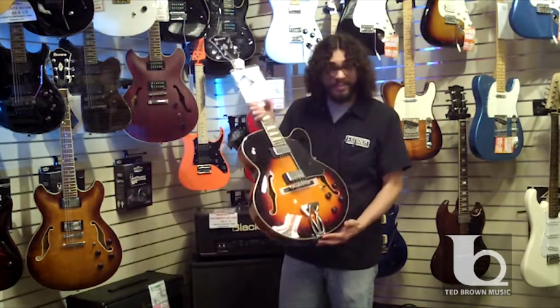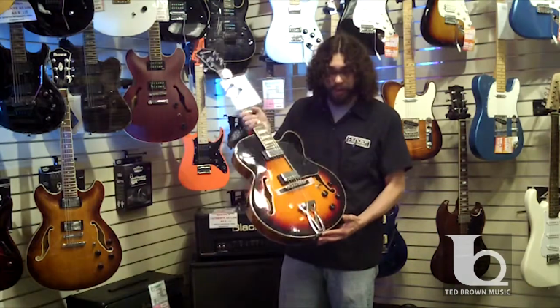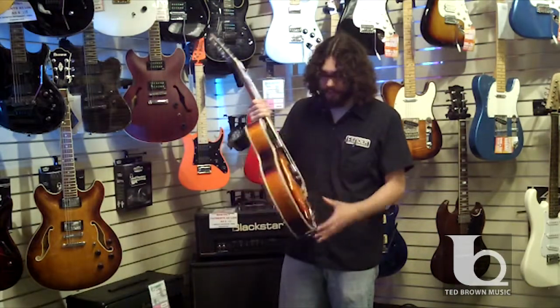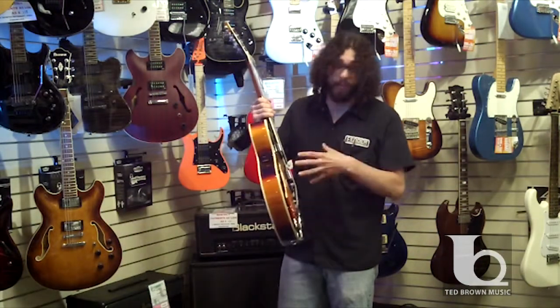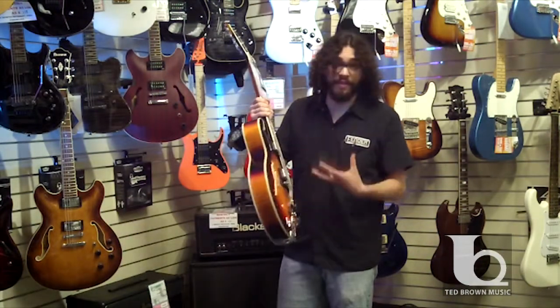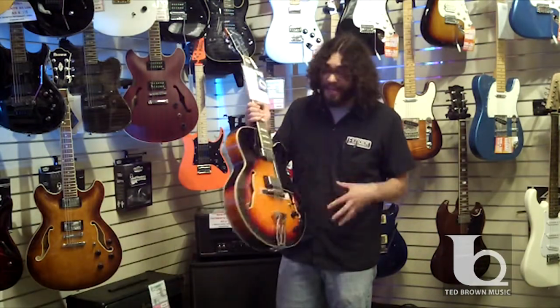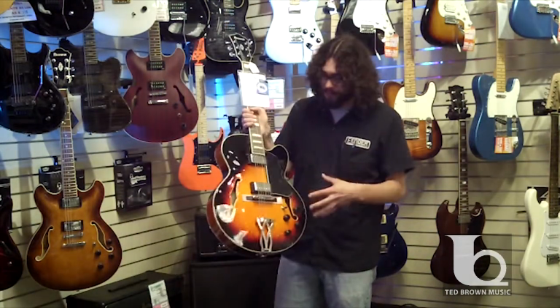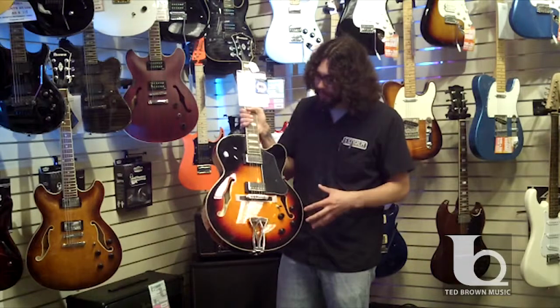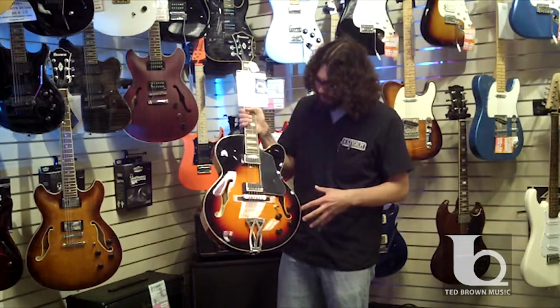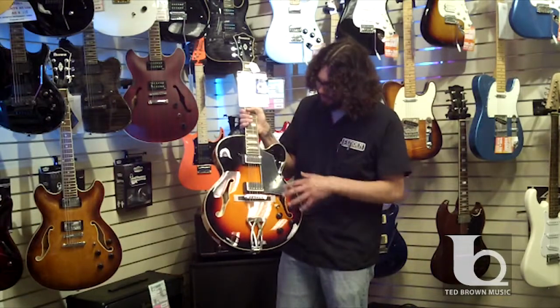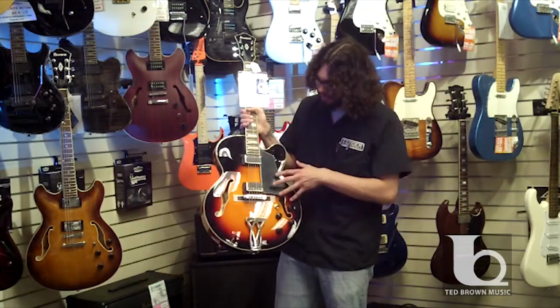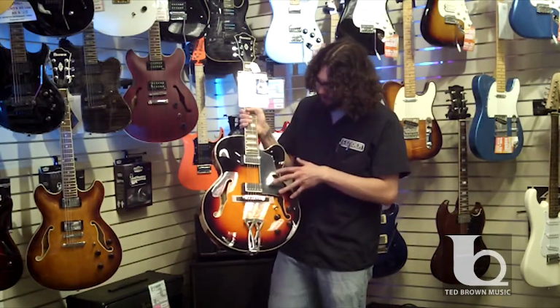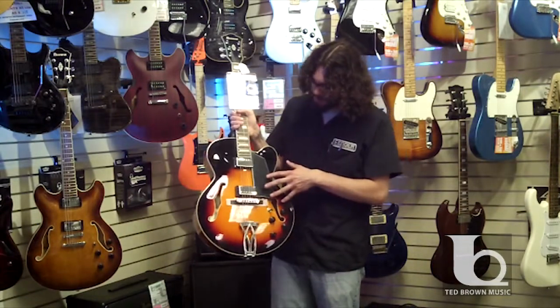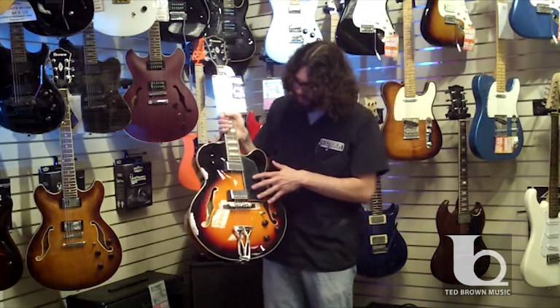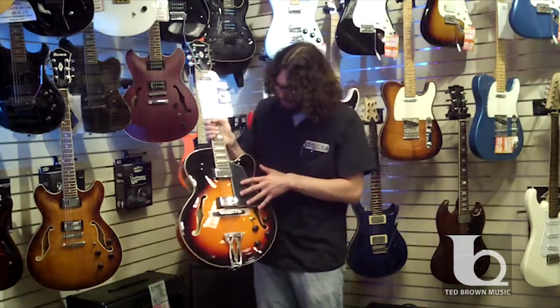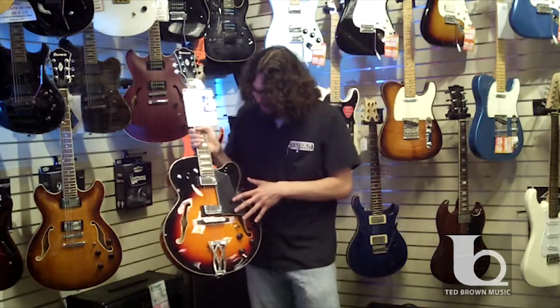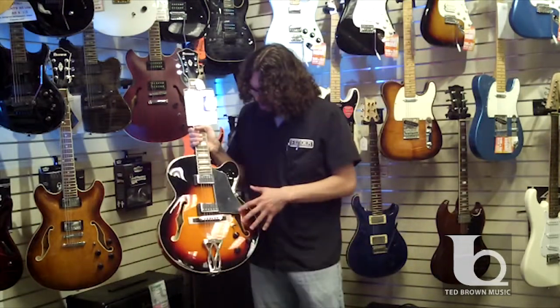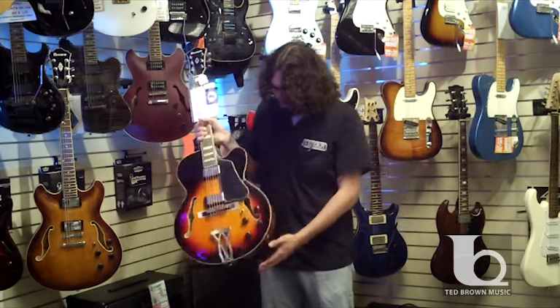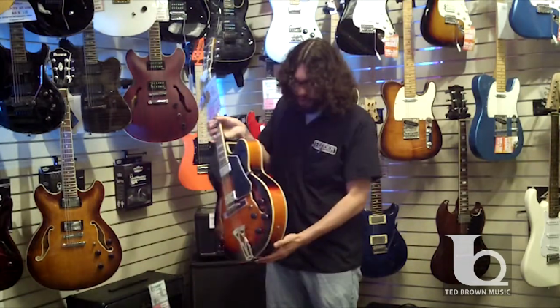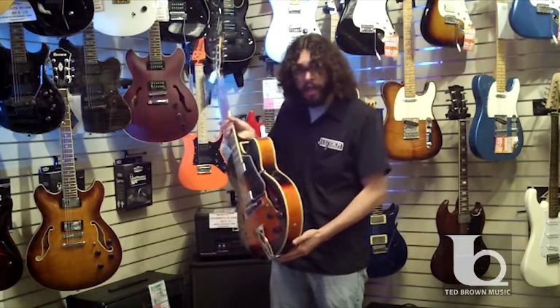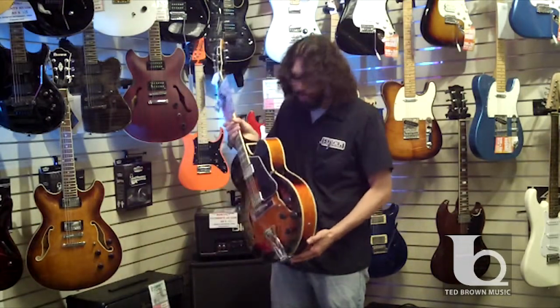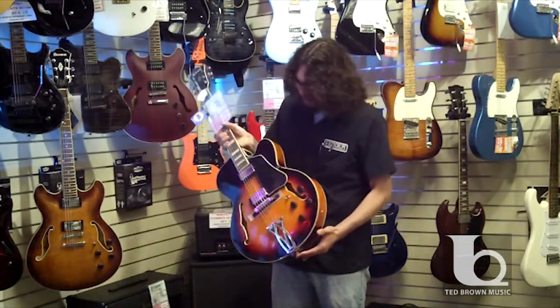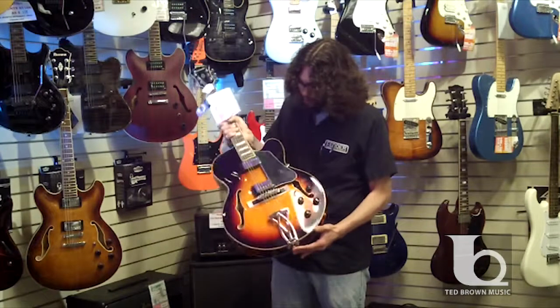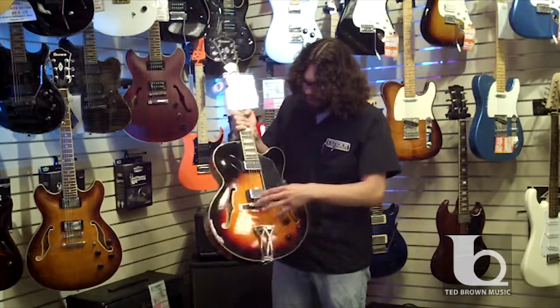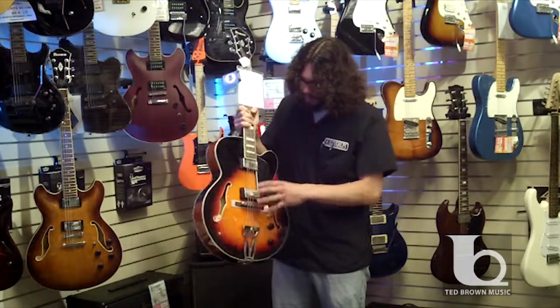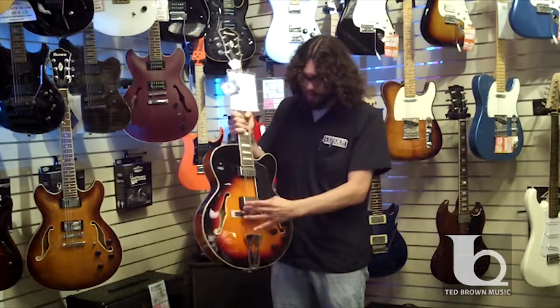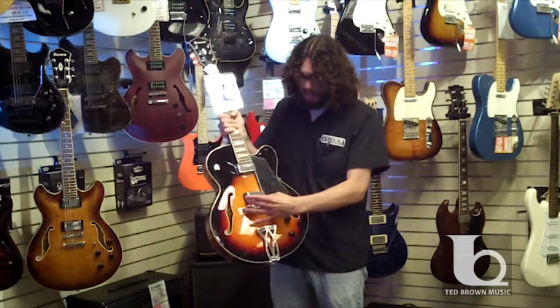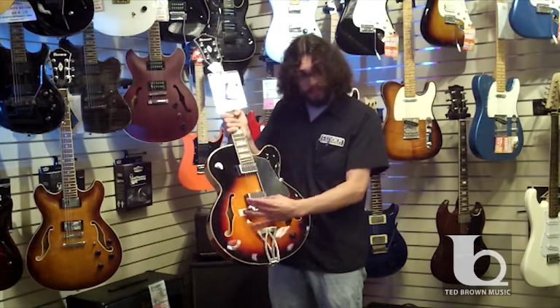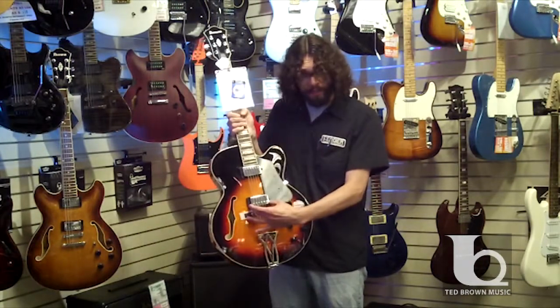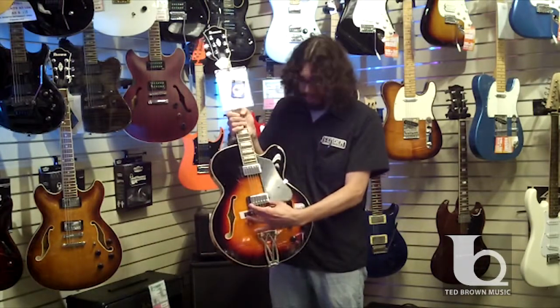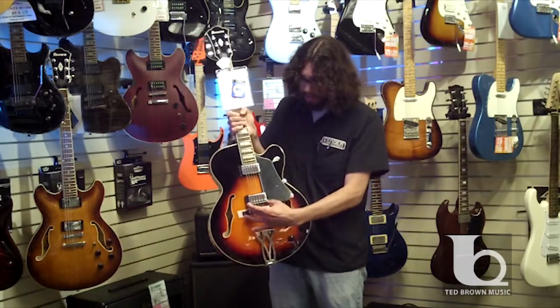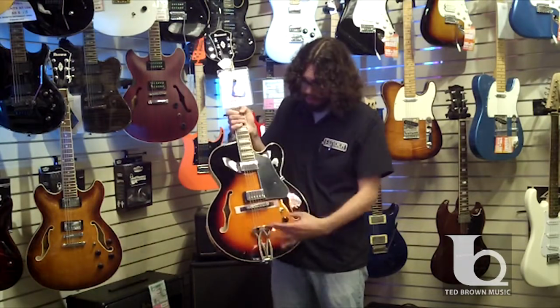It ended up something similar like this, to where you have this full hollow-body guitar, and the electromagnetic pickups, you can see, are mounted here.